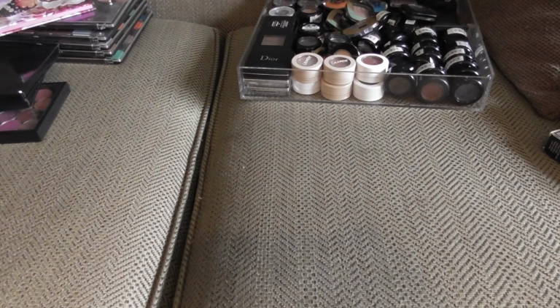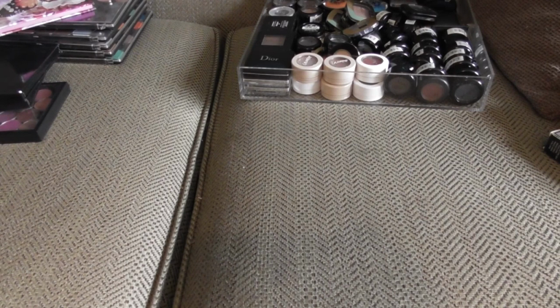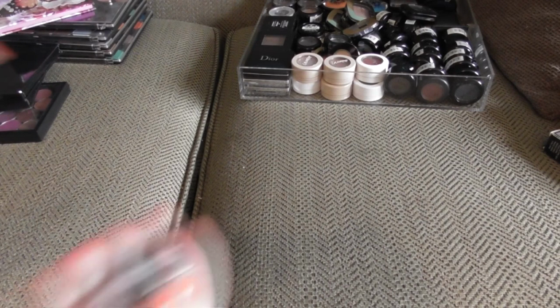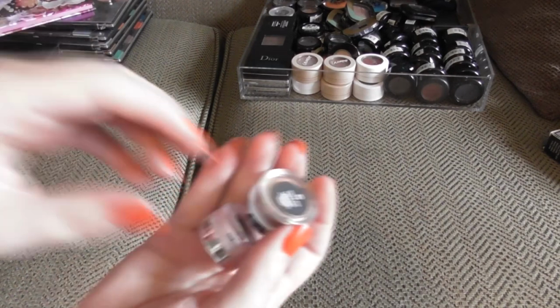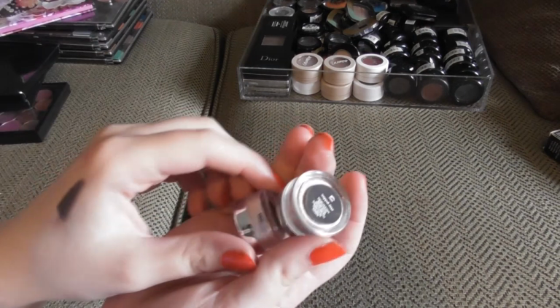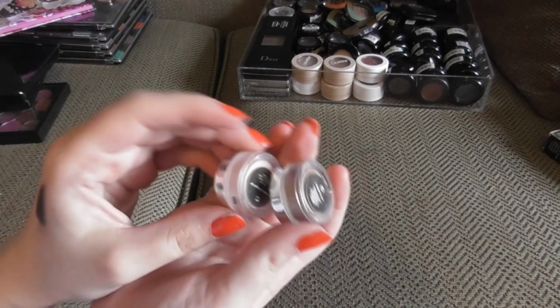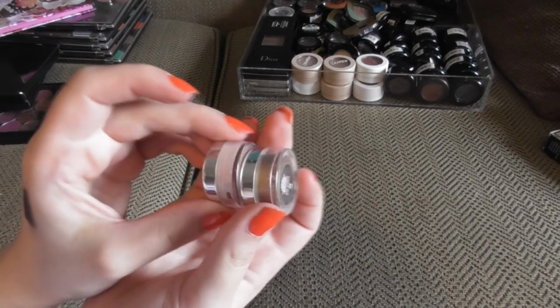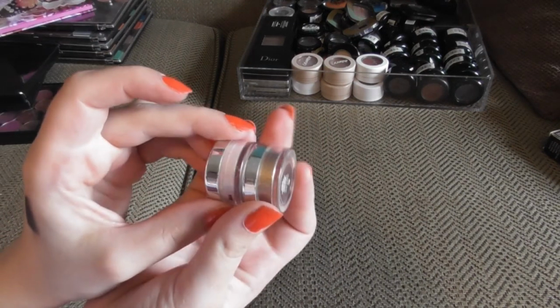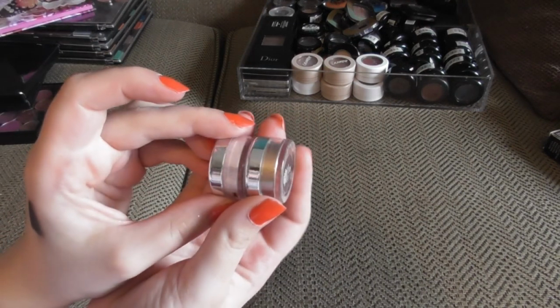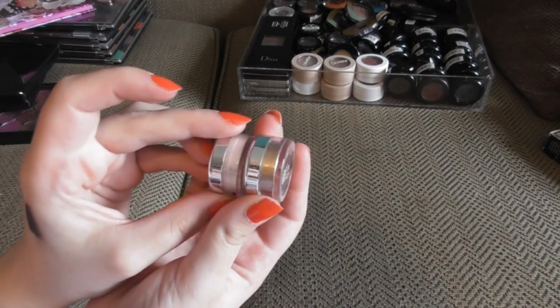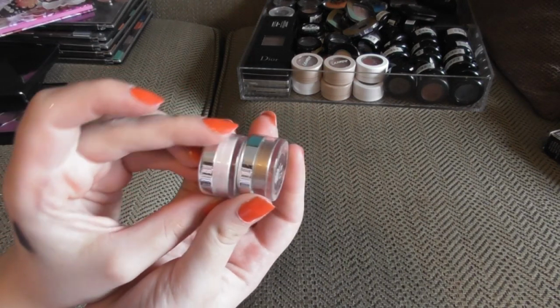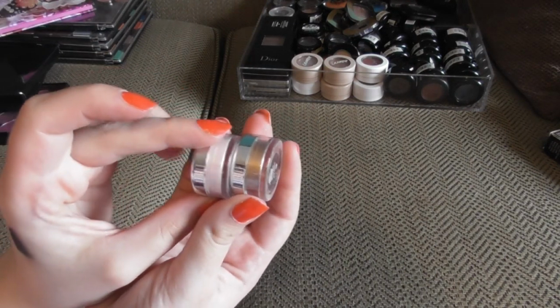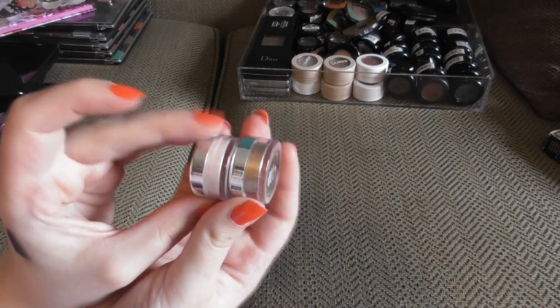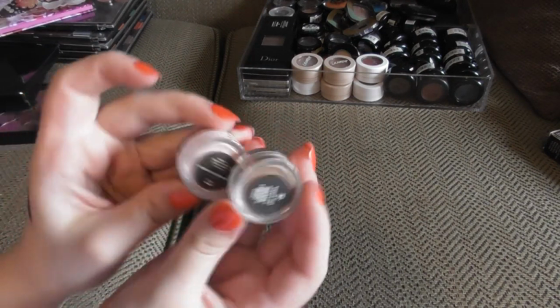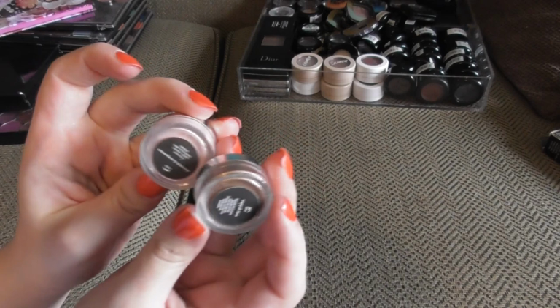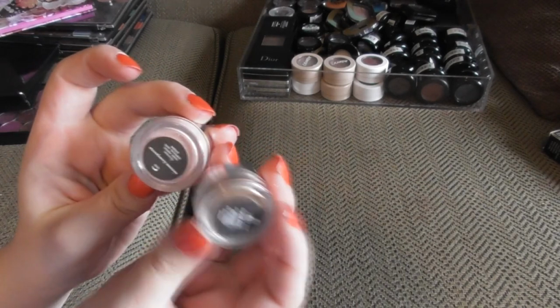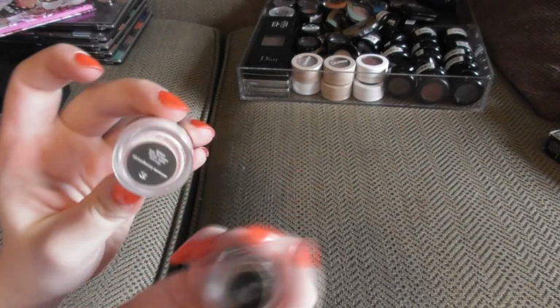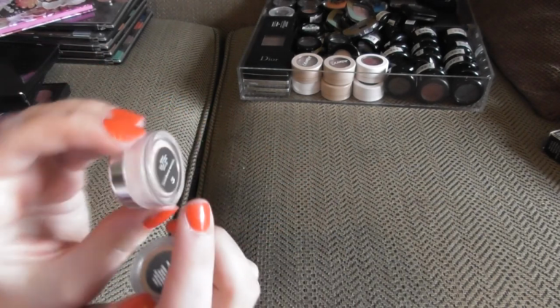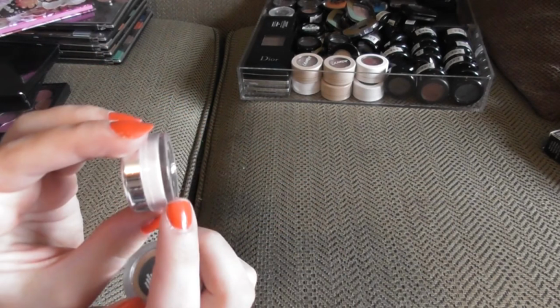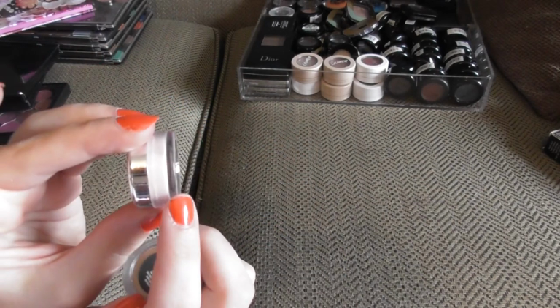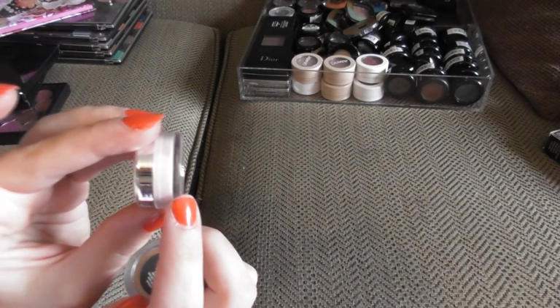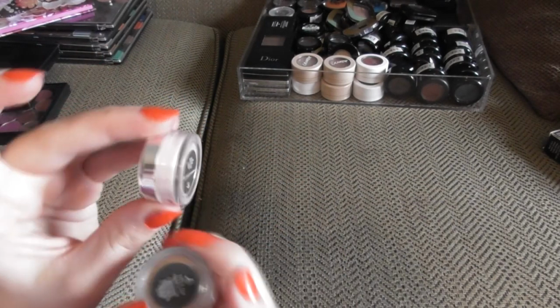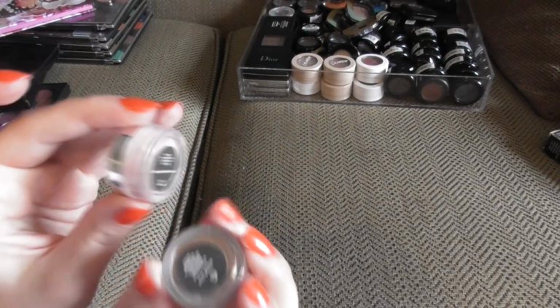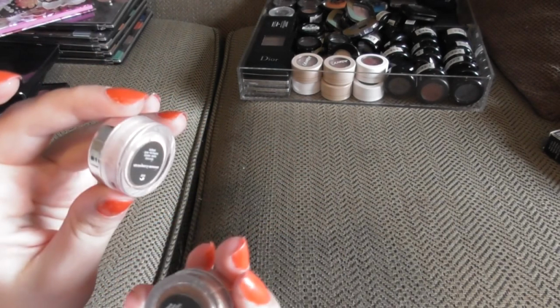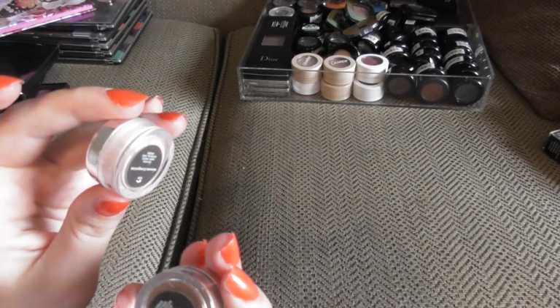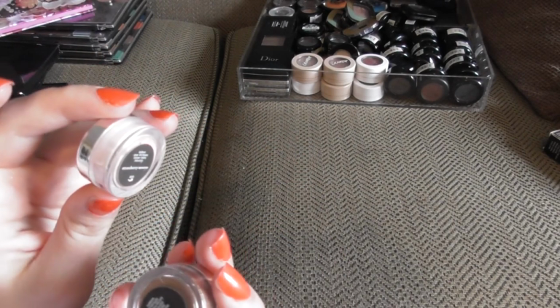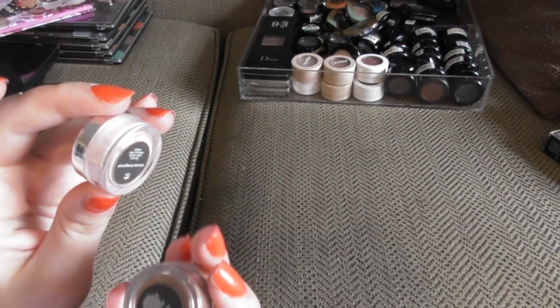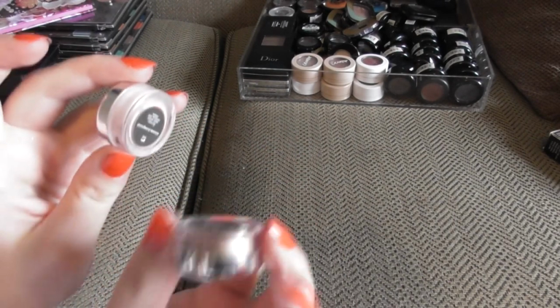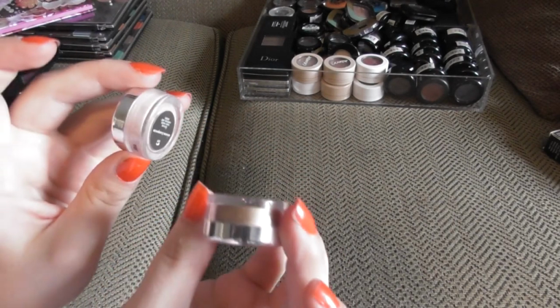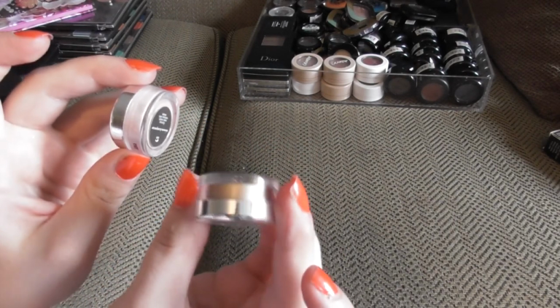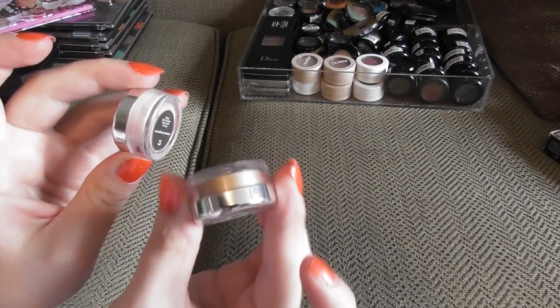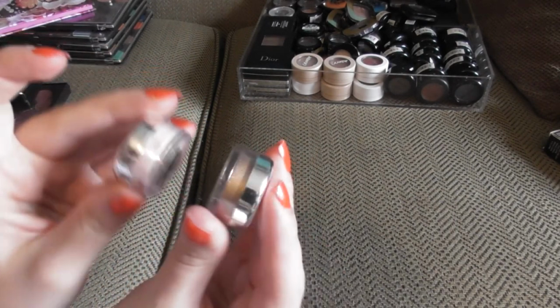Oh, I tell a lie — I do actually have two more Sugar Pill shadows. This is Strawberry Moose, and this is Stay Golden.